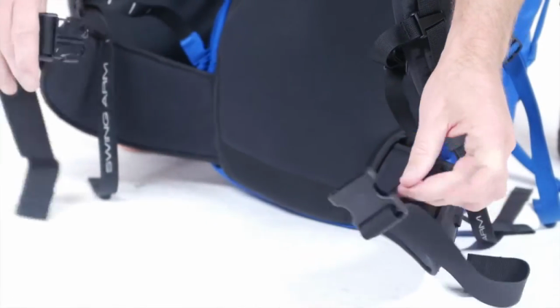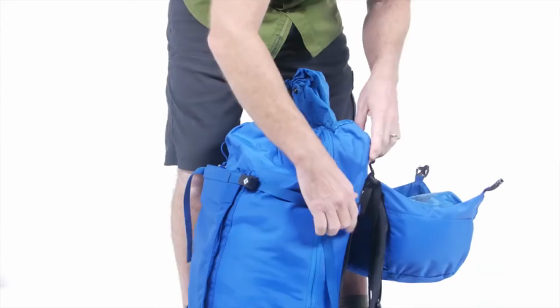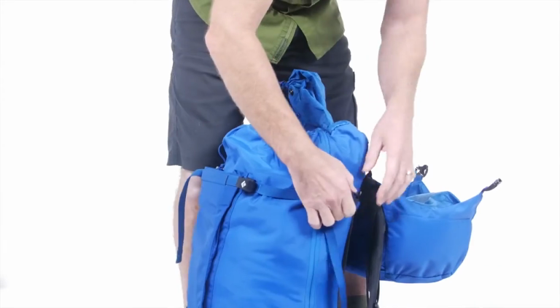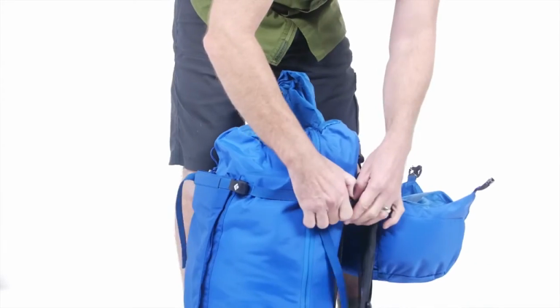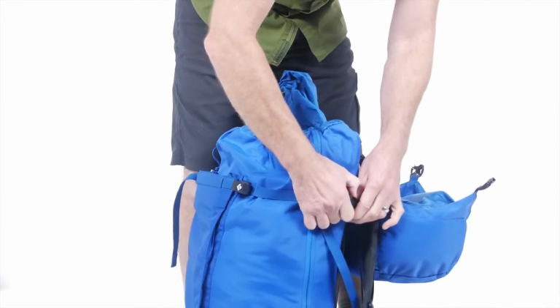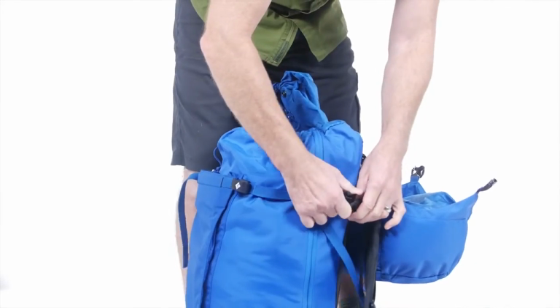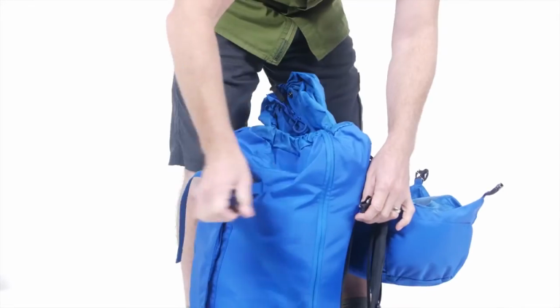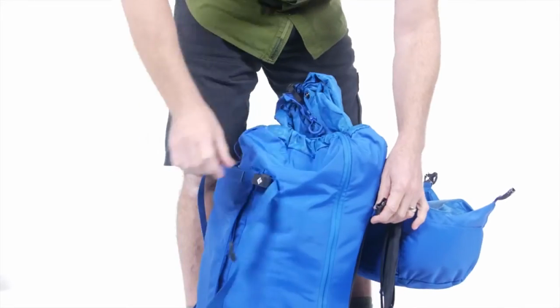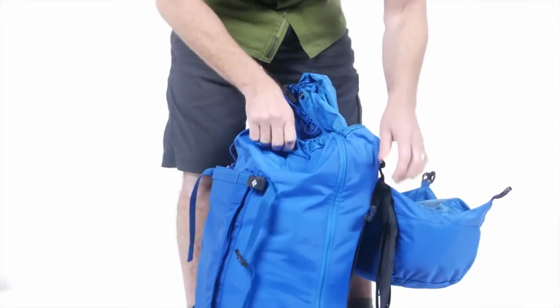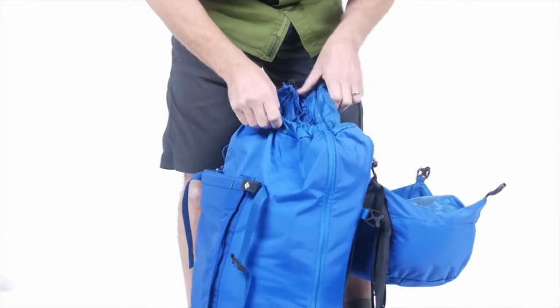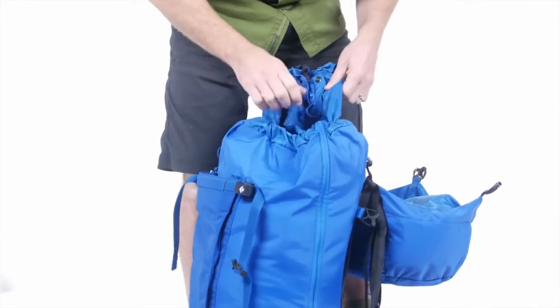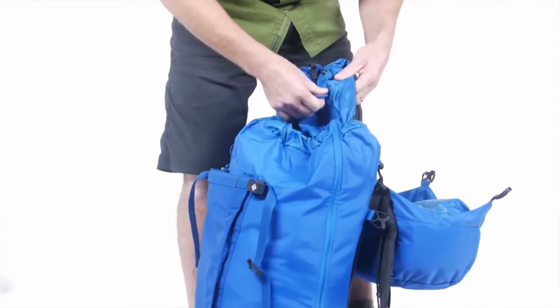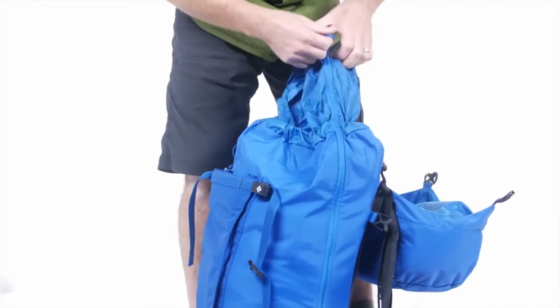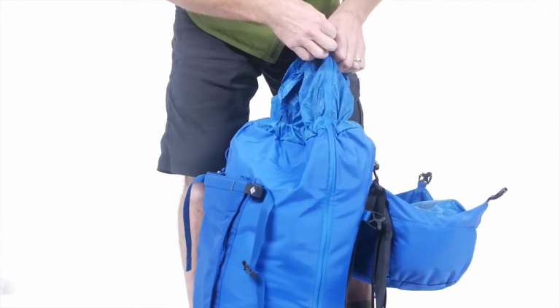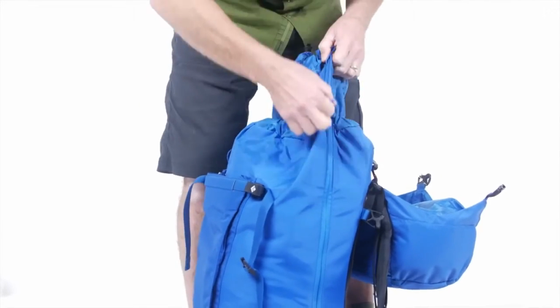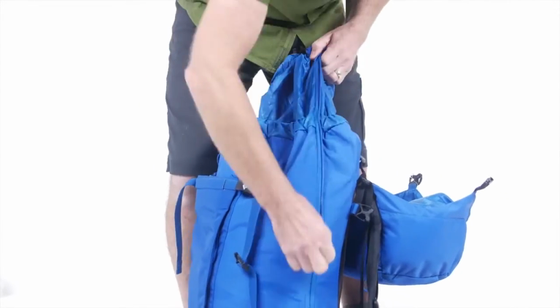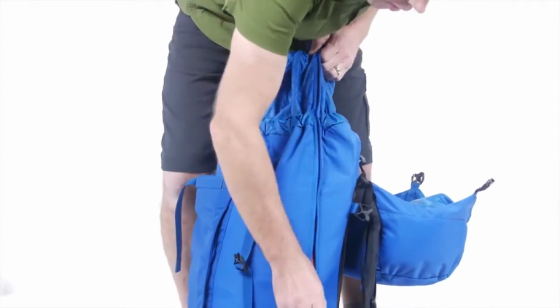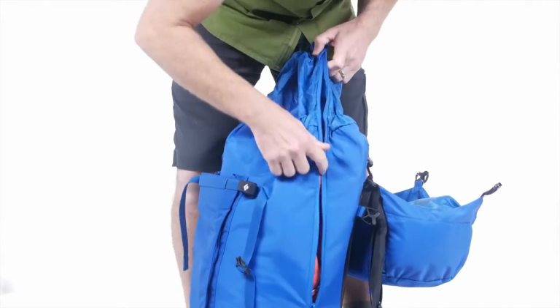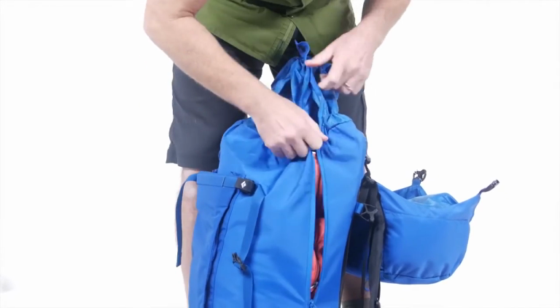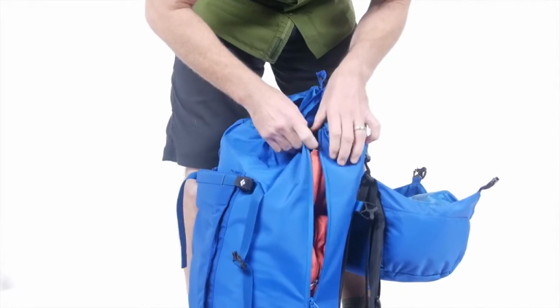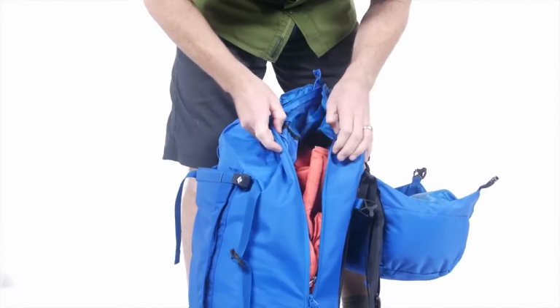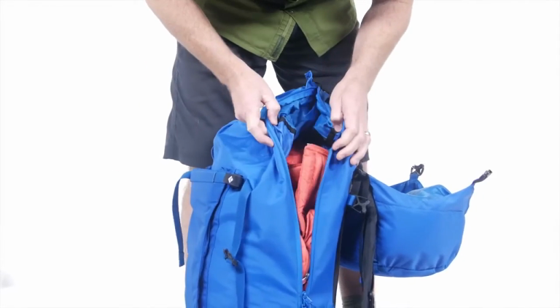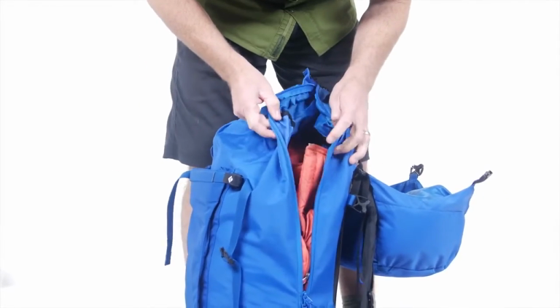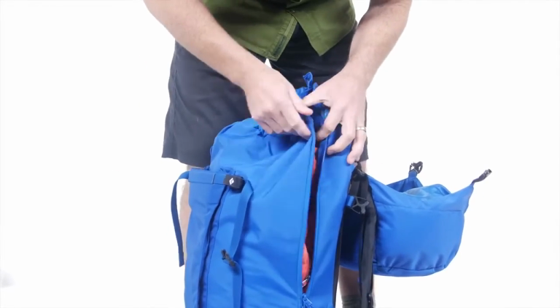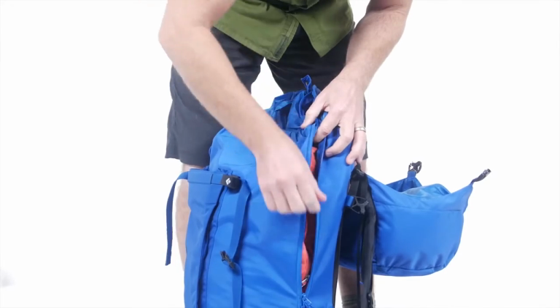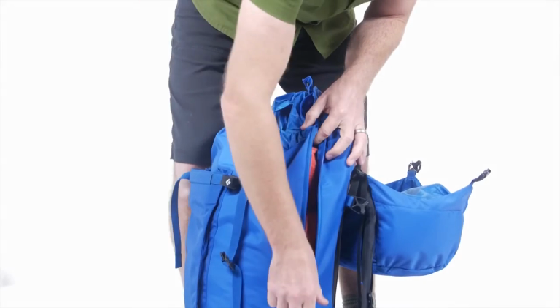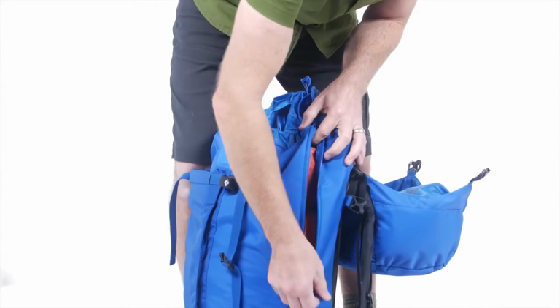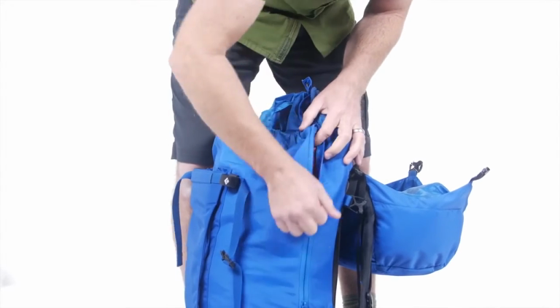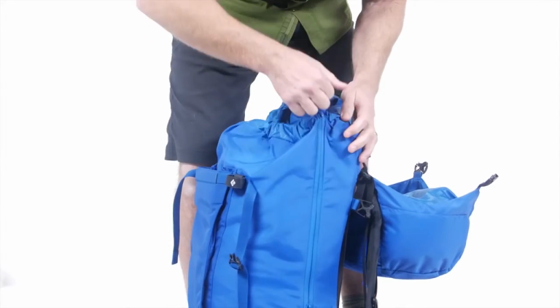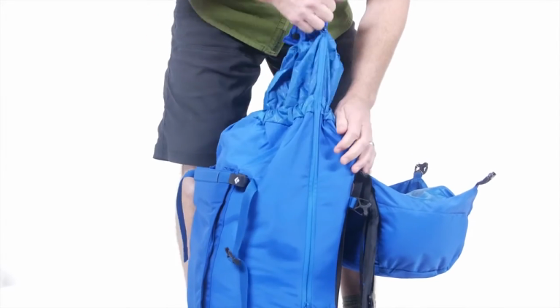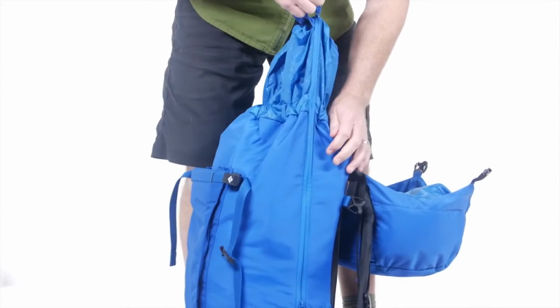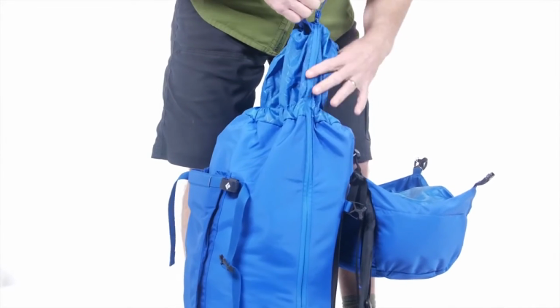The Mission Packs feature a full-length side zipper giving easy access to the pack's contents, so you can dump out all of your gear at the base of a route and easily load it back up when you're done.